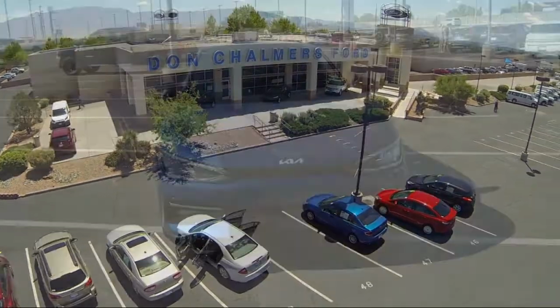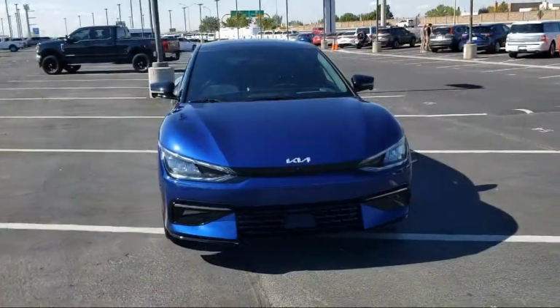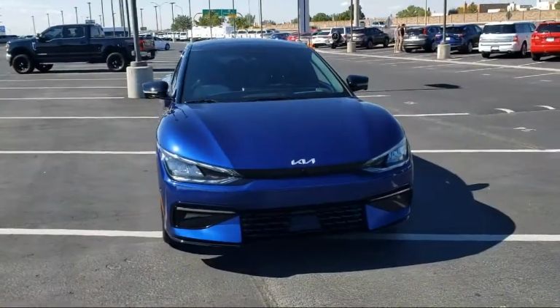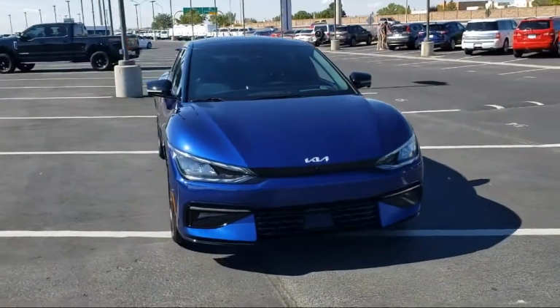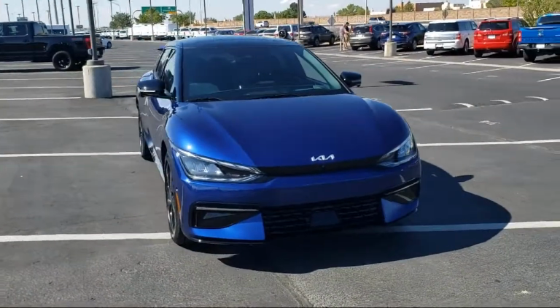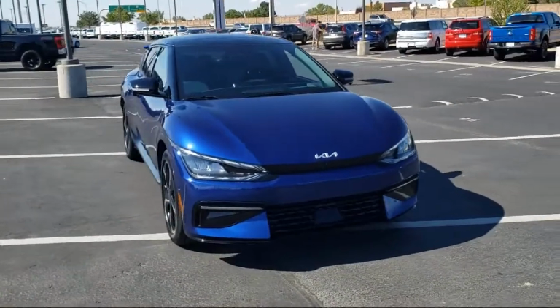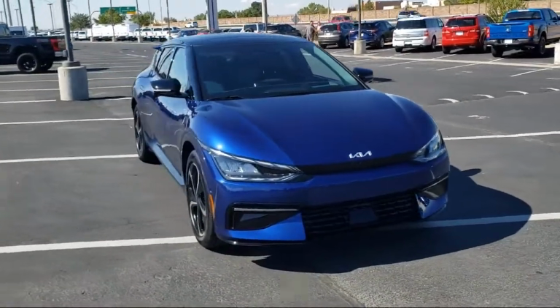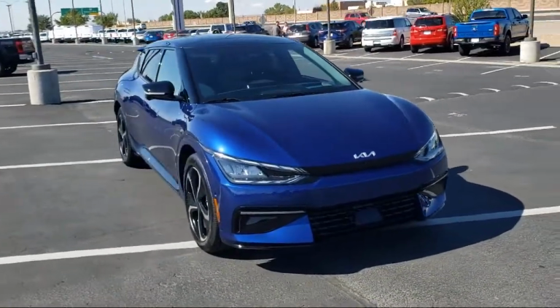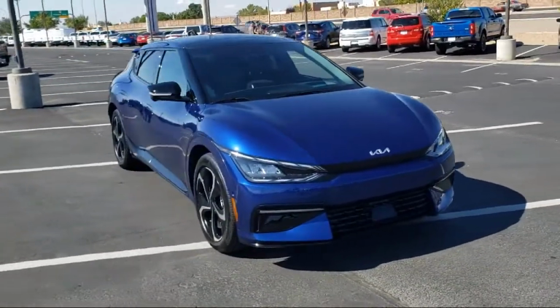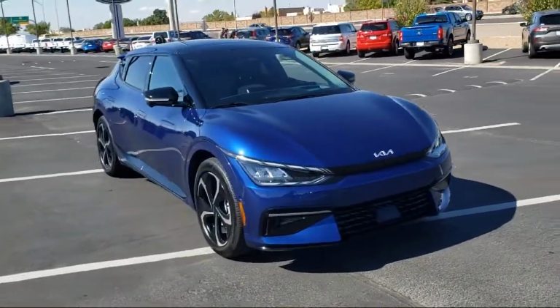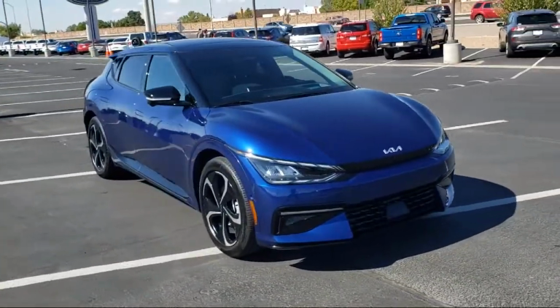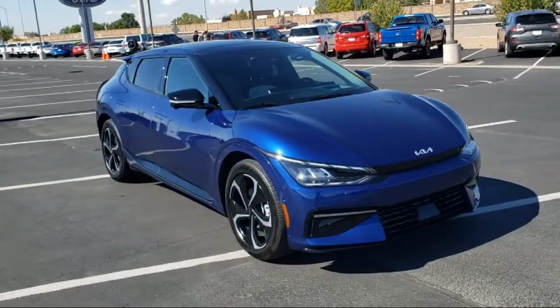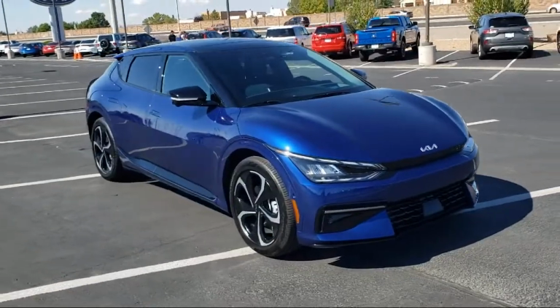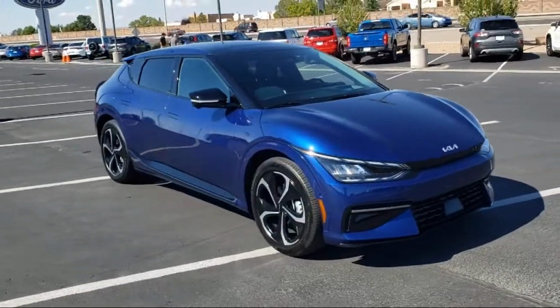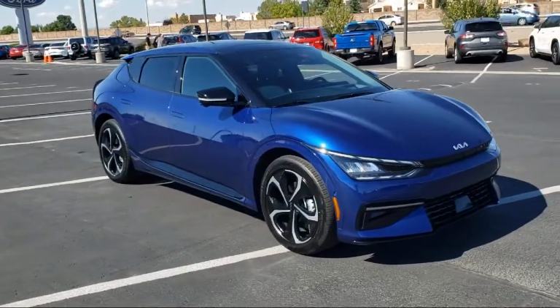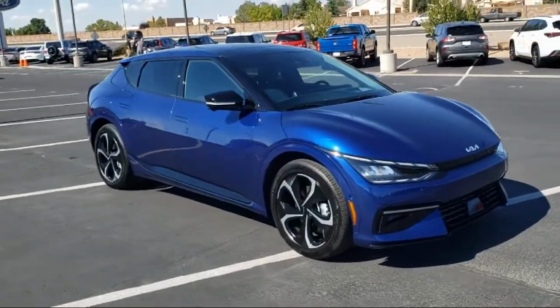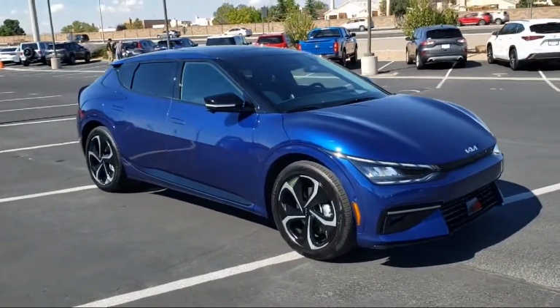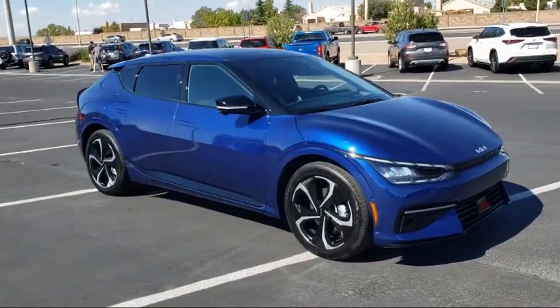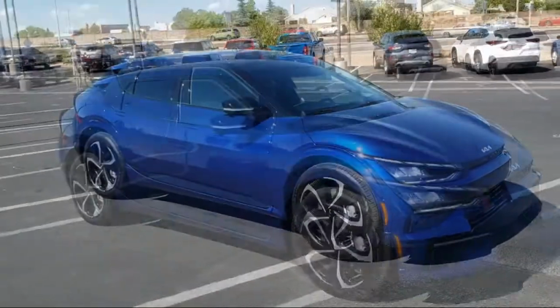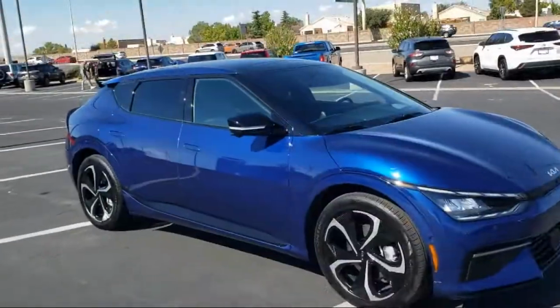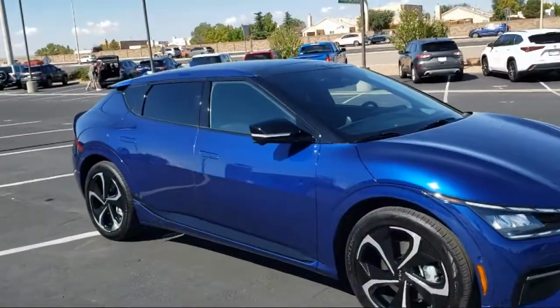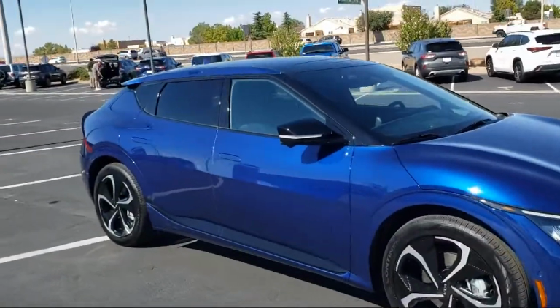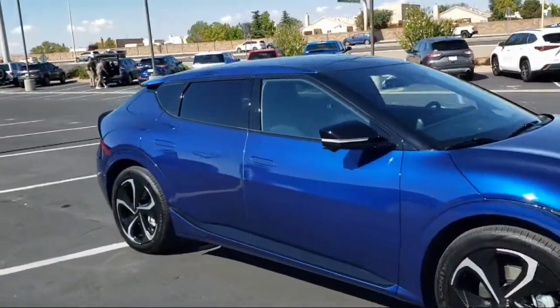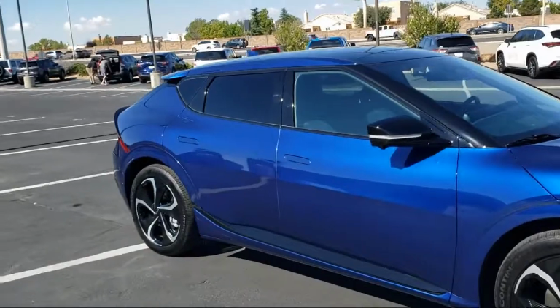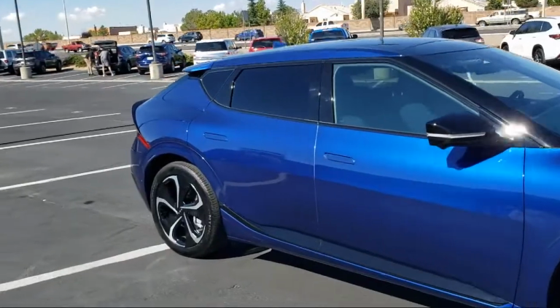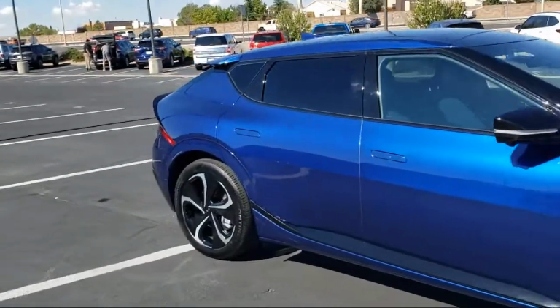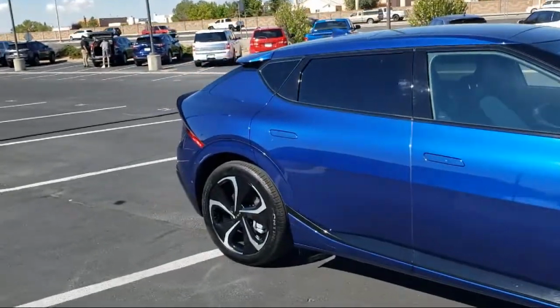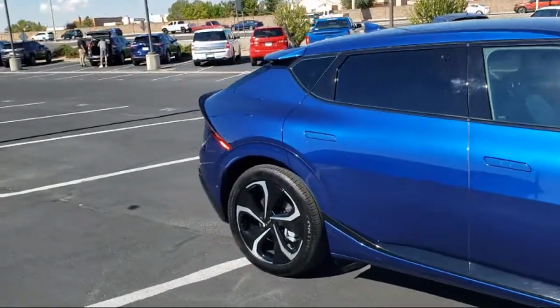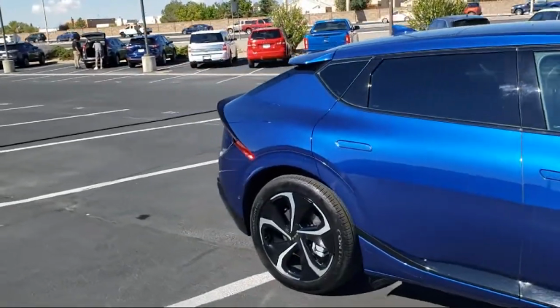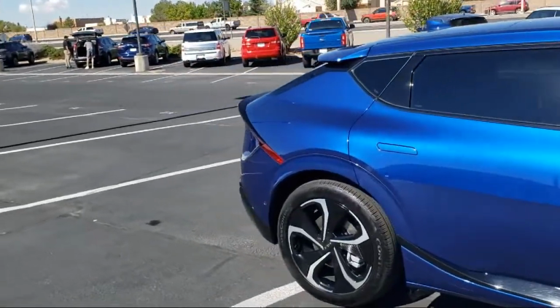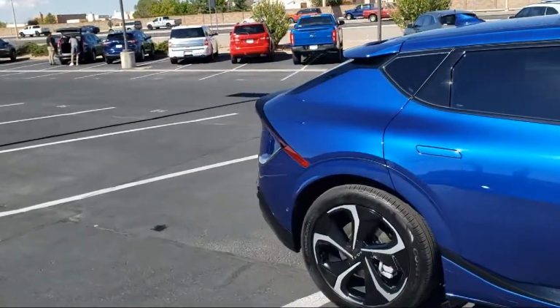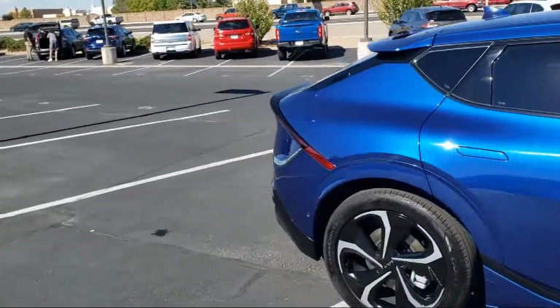It comes equipped with Apple CarPlay and Android Auto, rain-sensitive windshield wipers, keyless entry, auto high-beam headlamp control, and Sirius XM satellite radio.